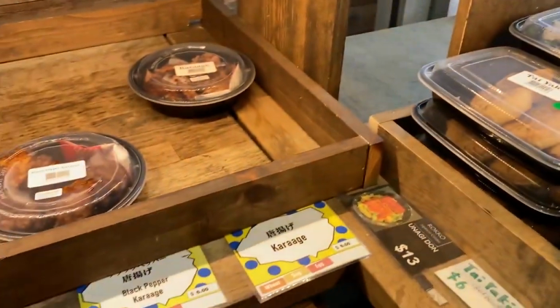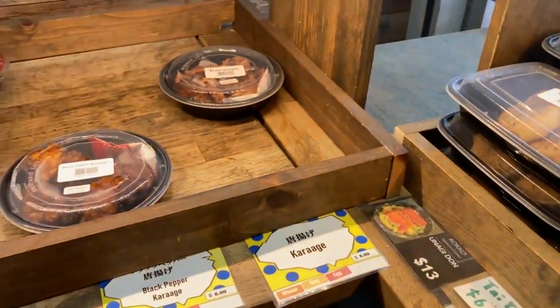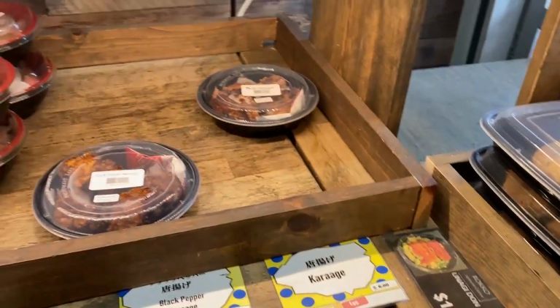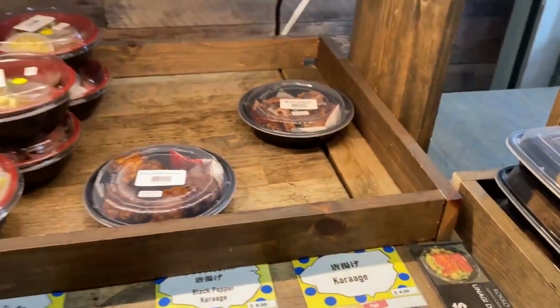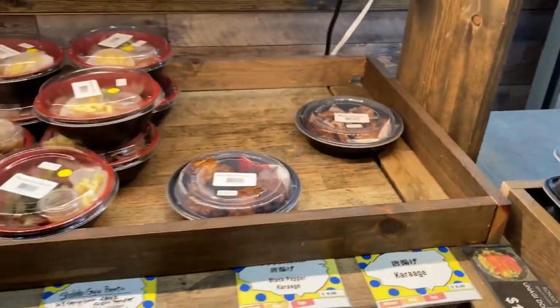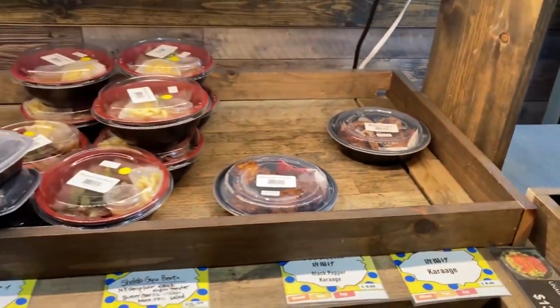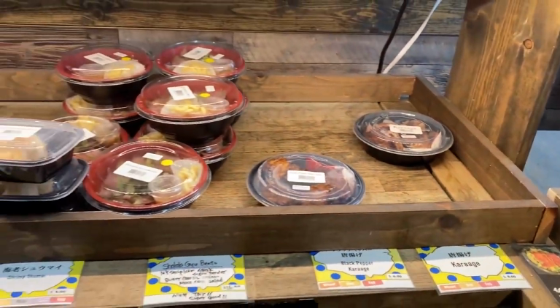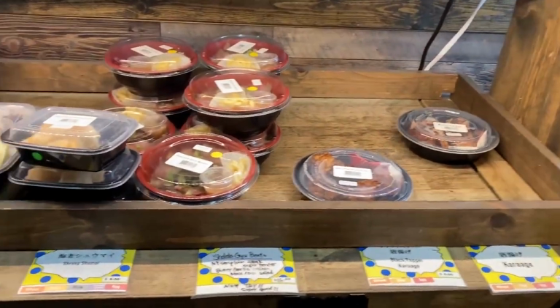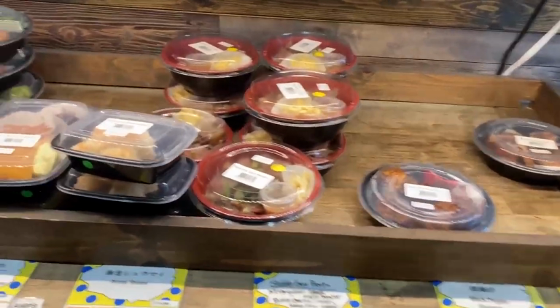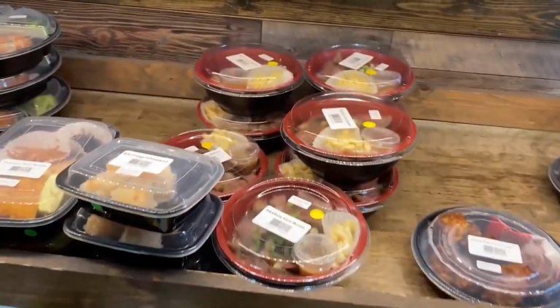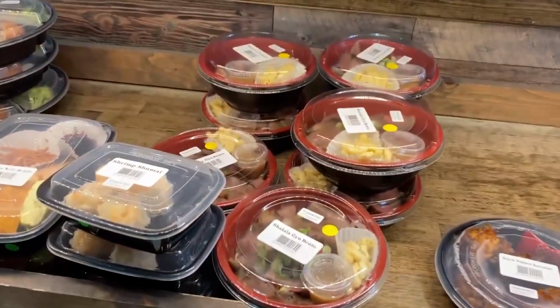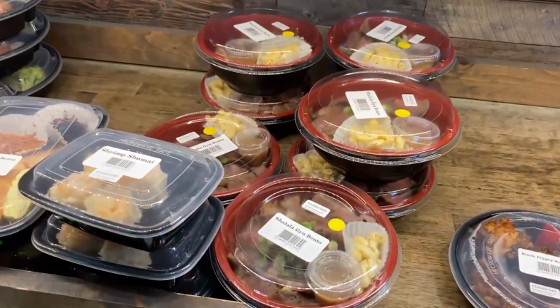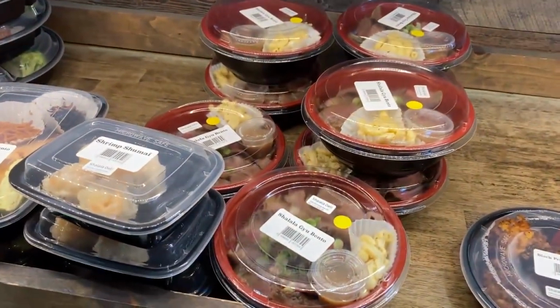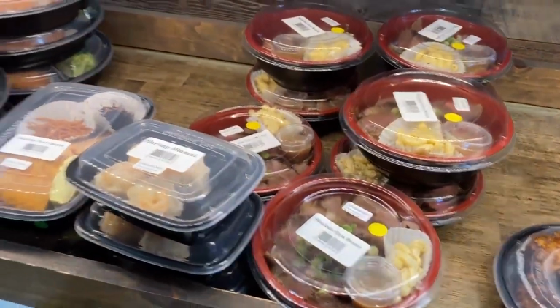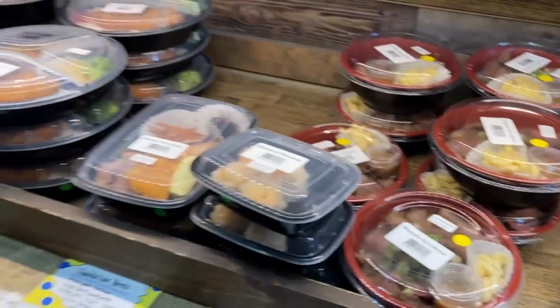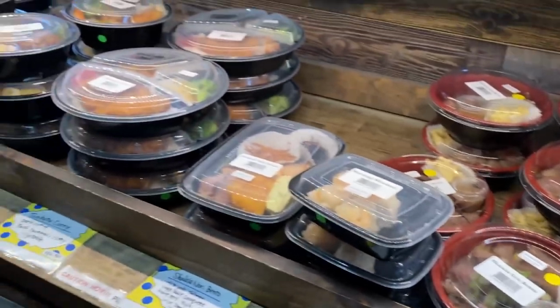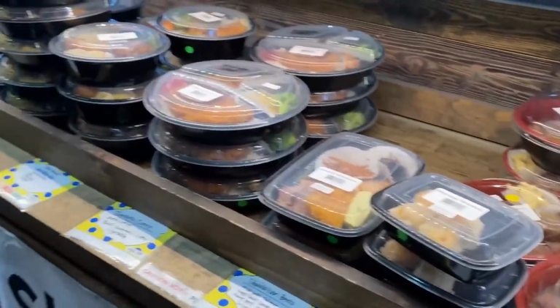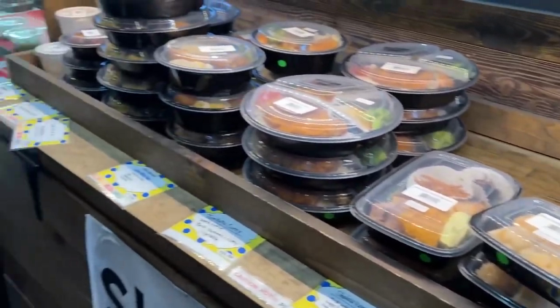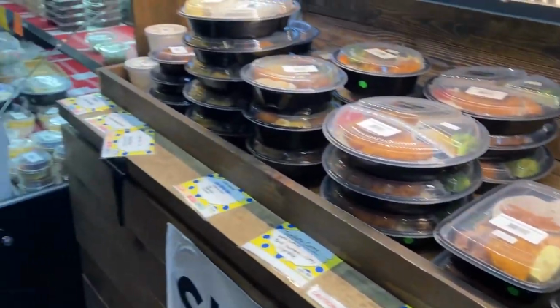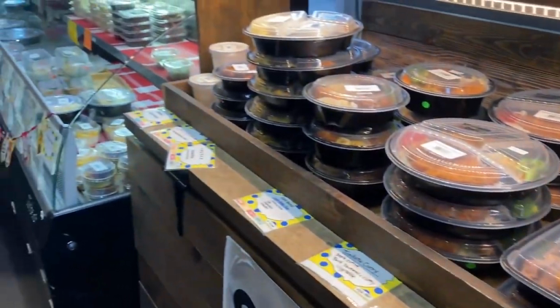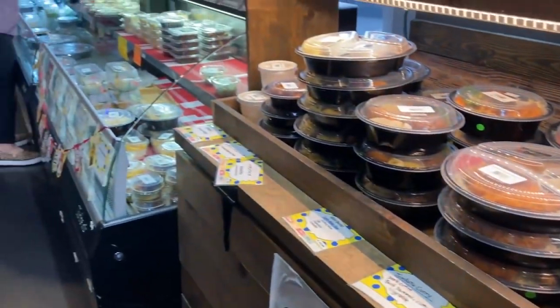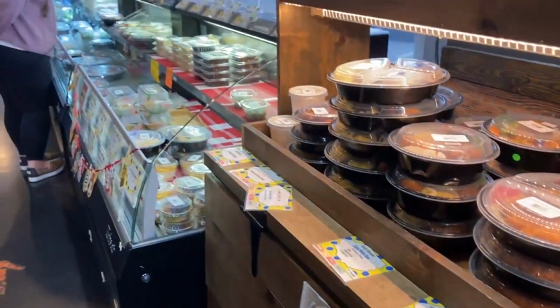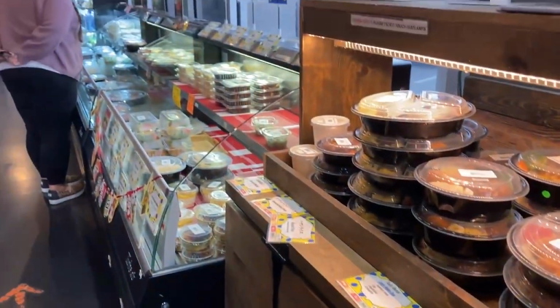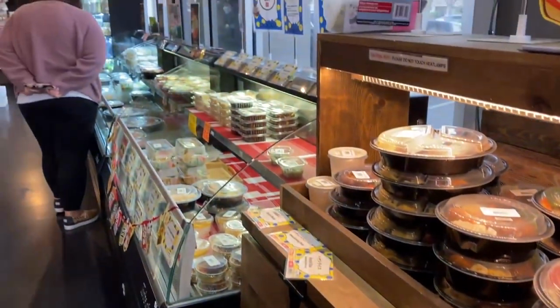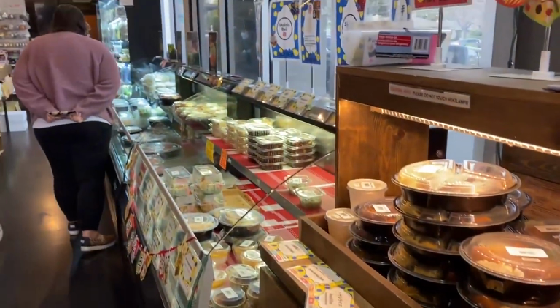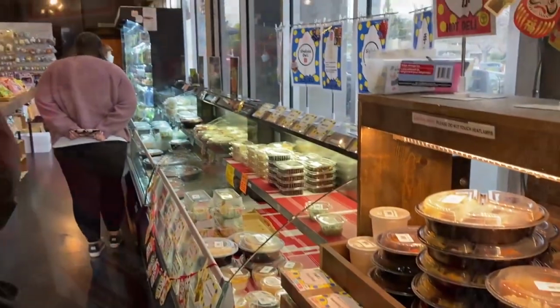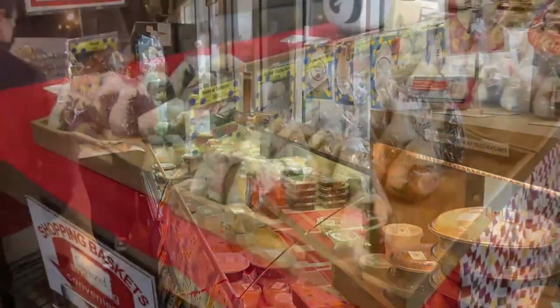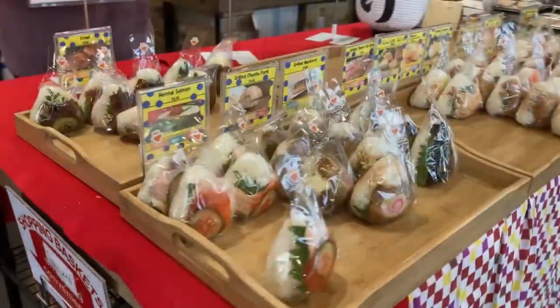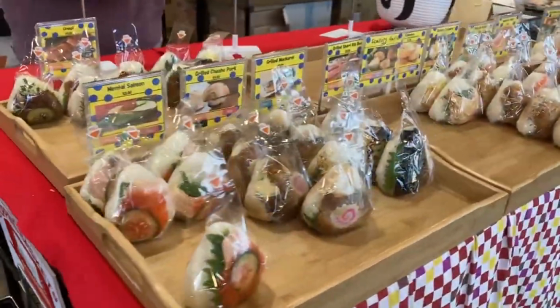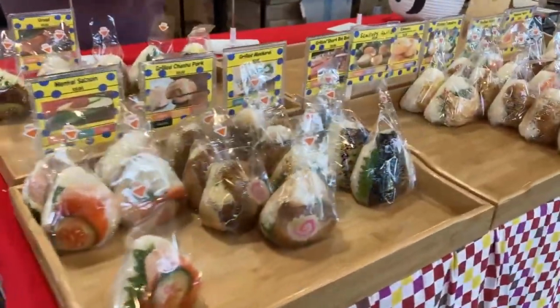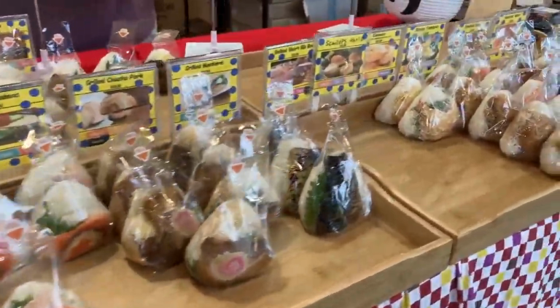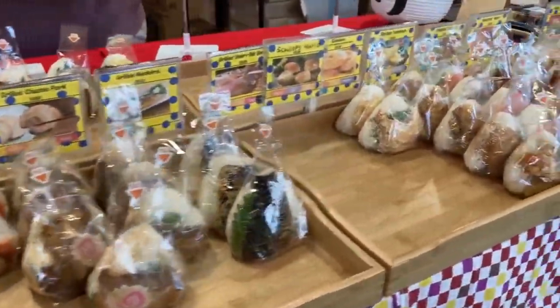Who knows — there might be one in your neighborhood soon. I know there's a new one that opened up in Las Vegas, Nevada on Spring Mountain. So if you're local to the area, go try them out. This restaurant has been serving for 60 years.